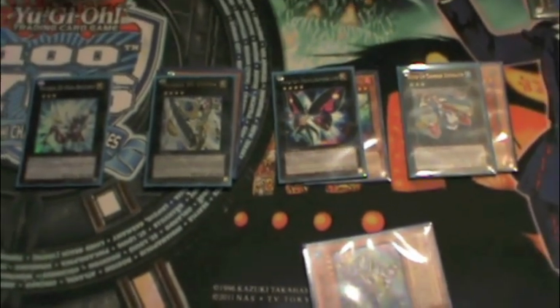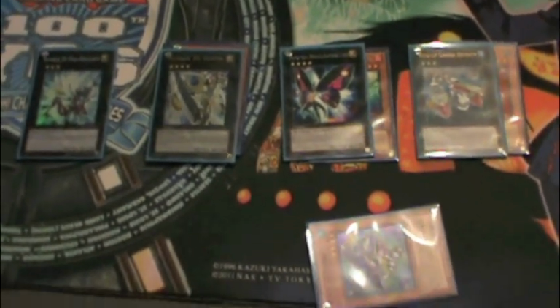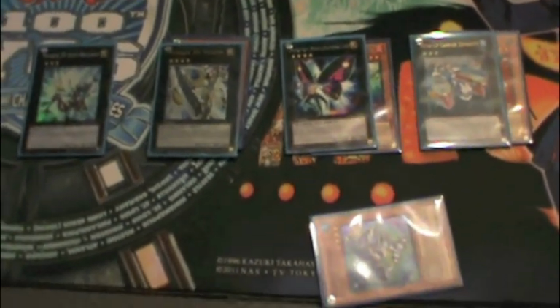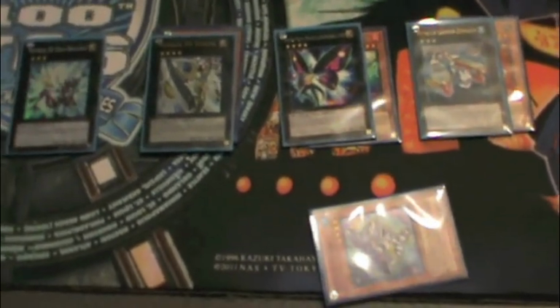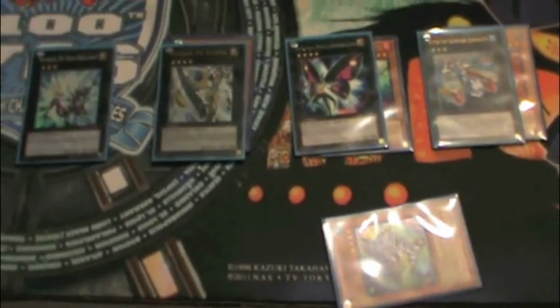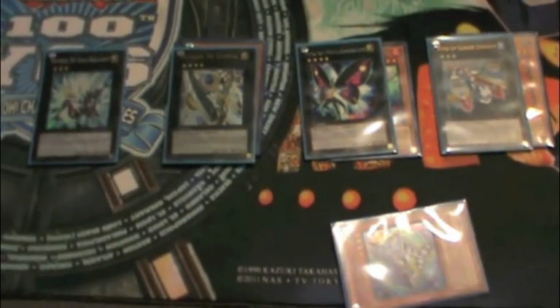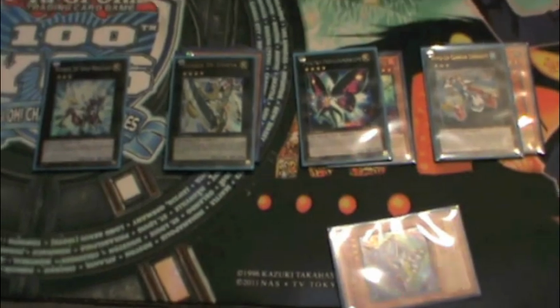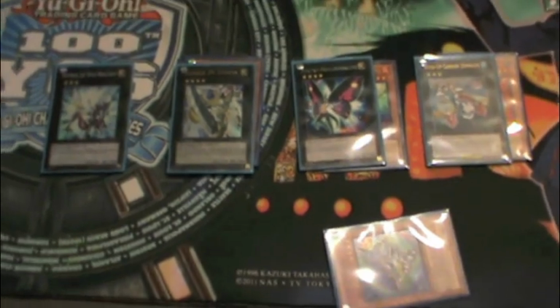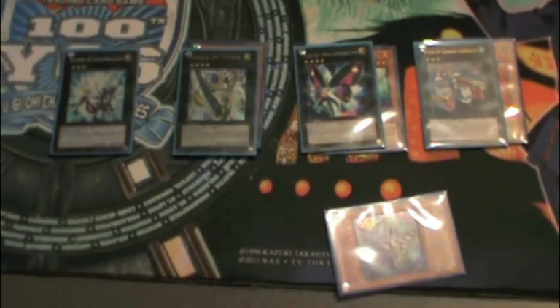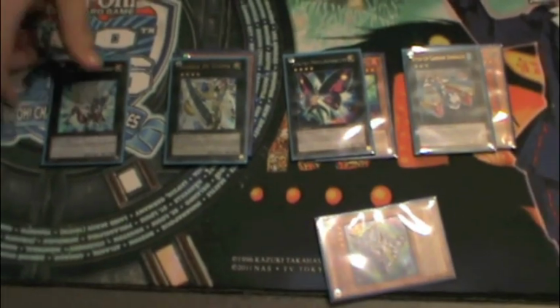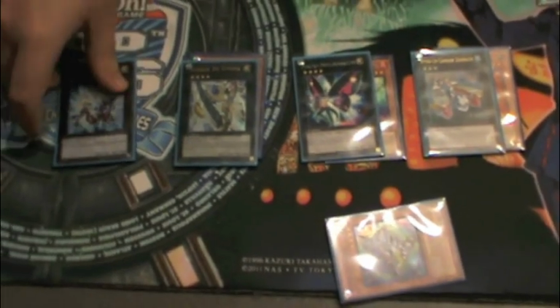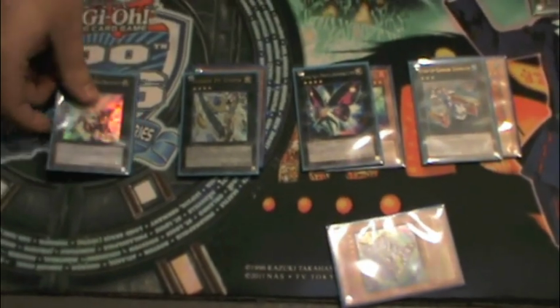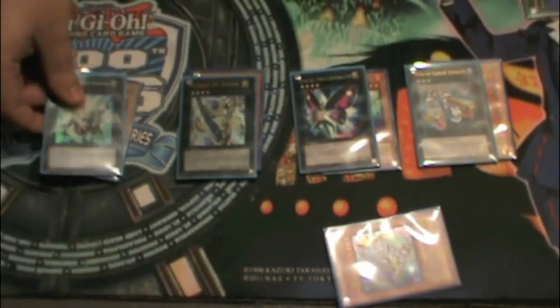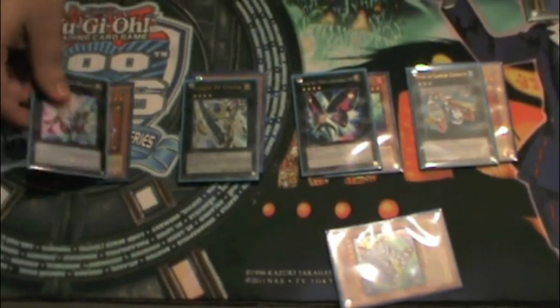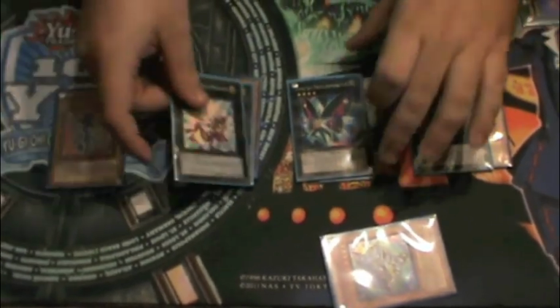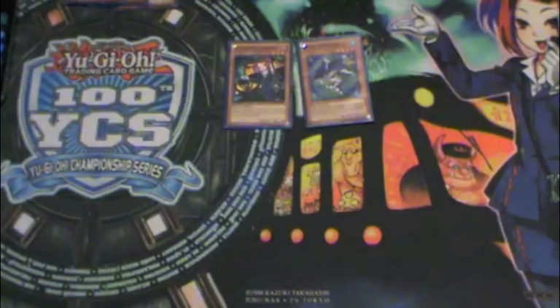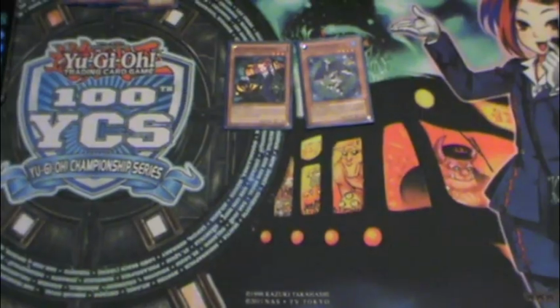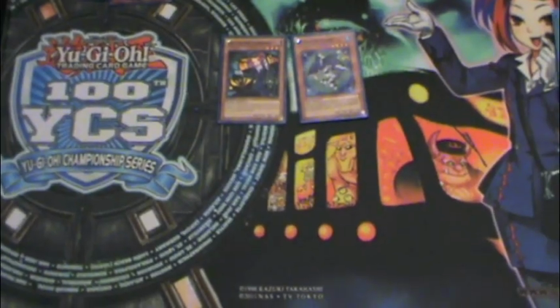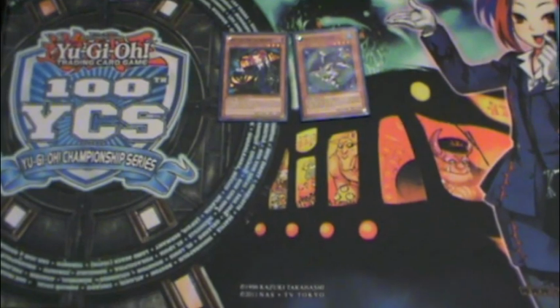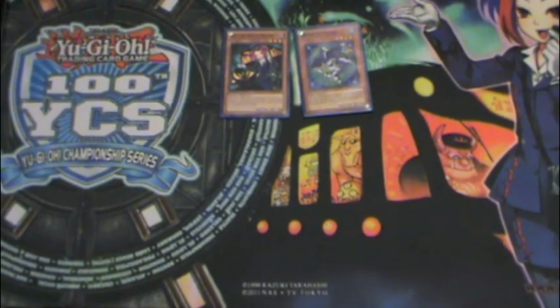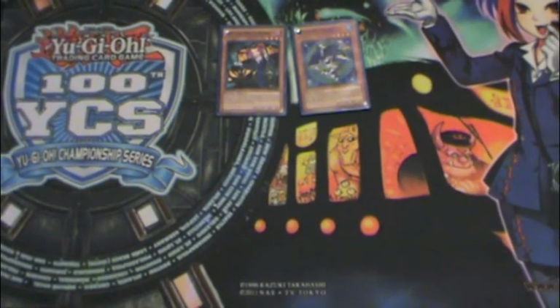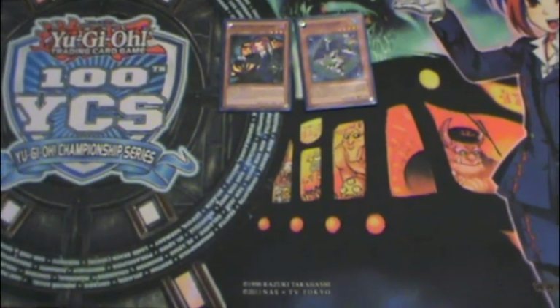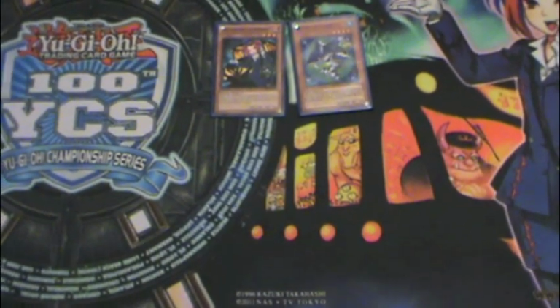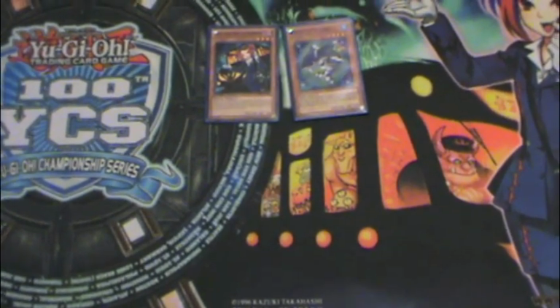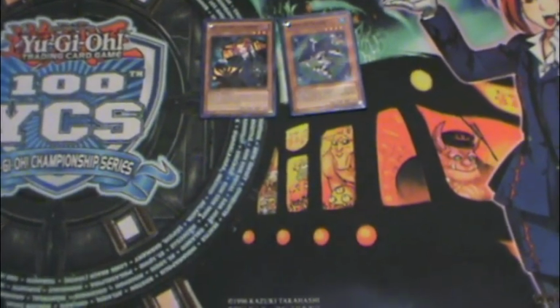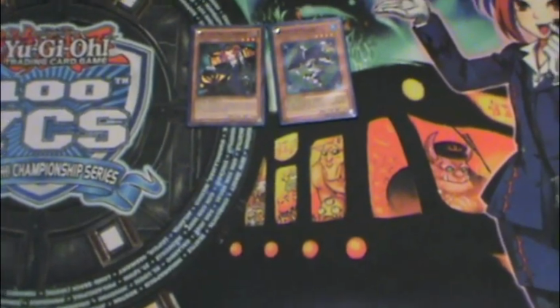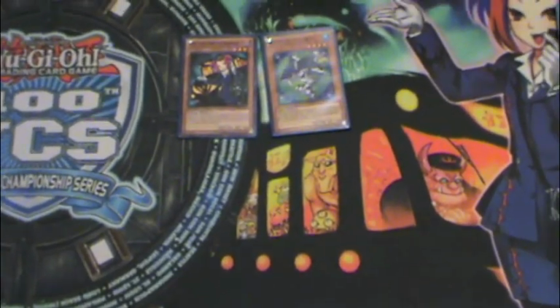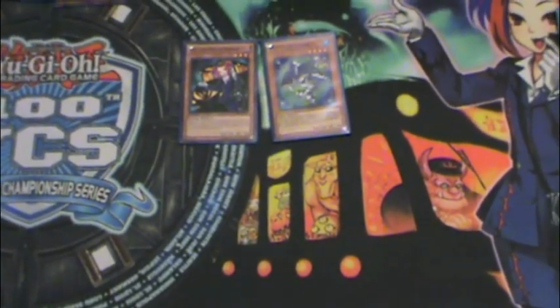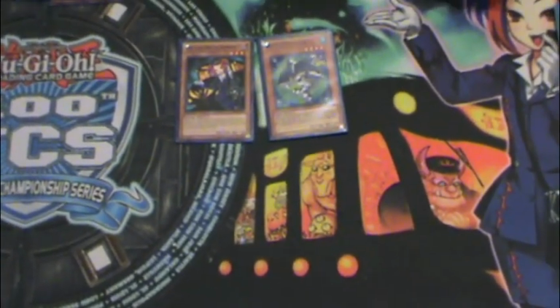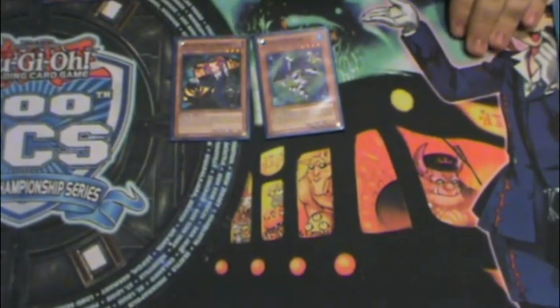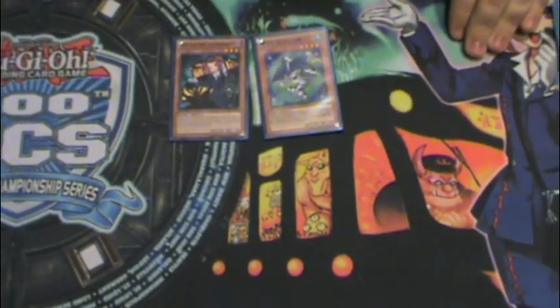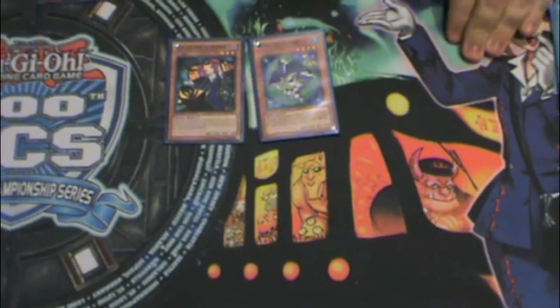And that's it — loop number one. We'll be going to loop number two. This is going to be OTK number two, starting with opening with a Tour Guide and a Shark in your hand.